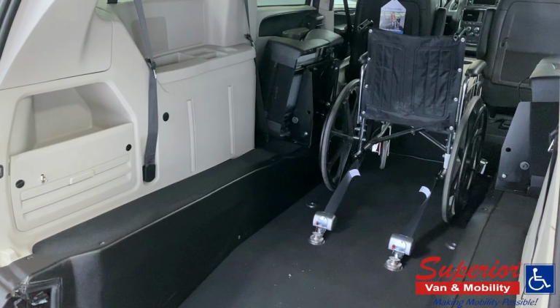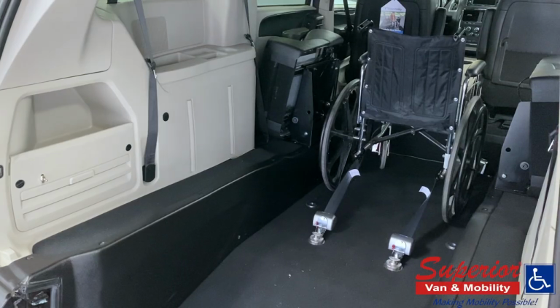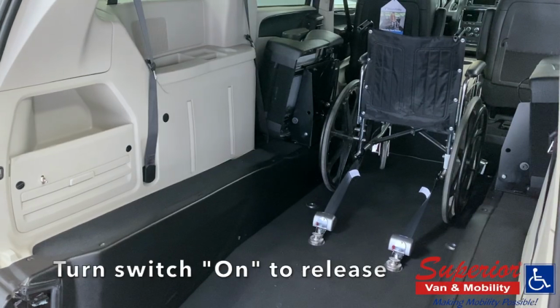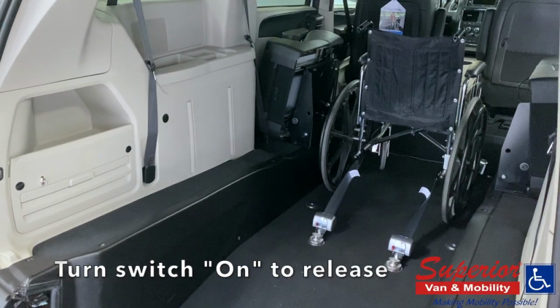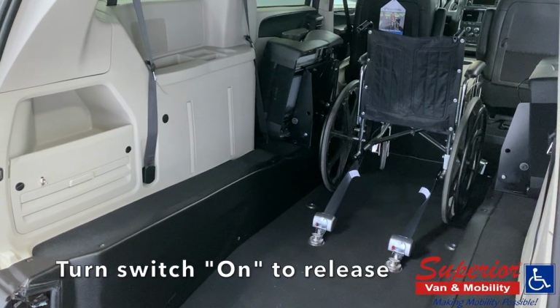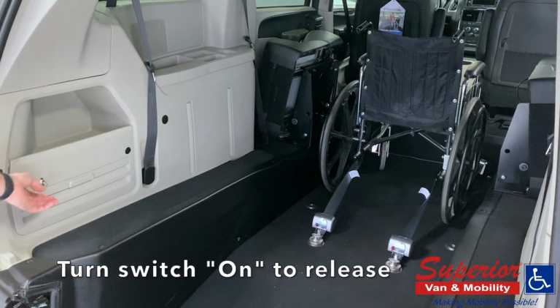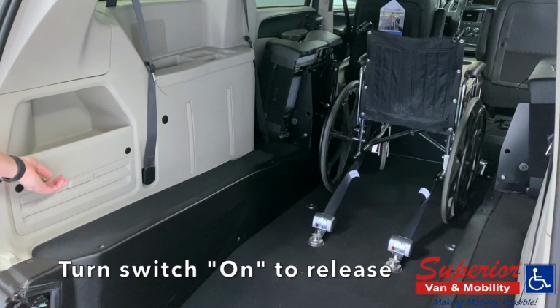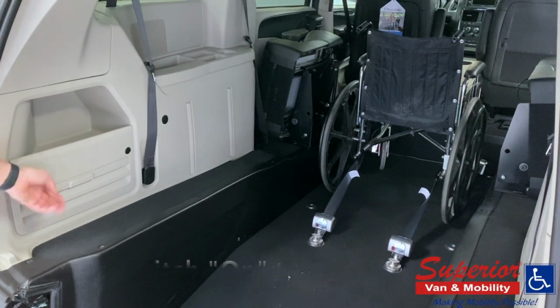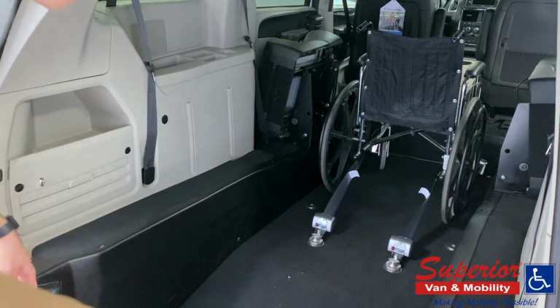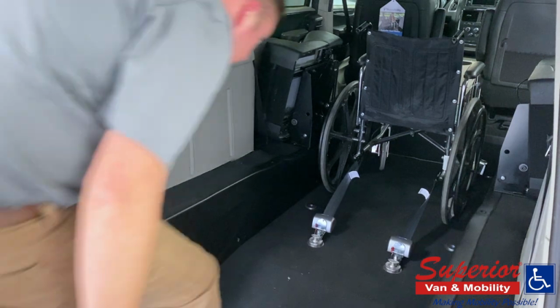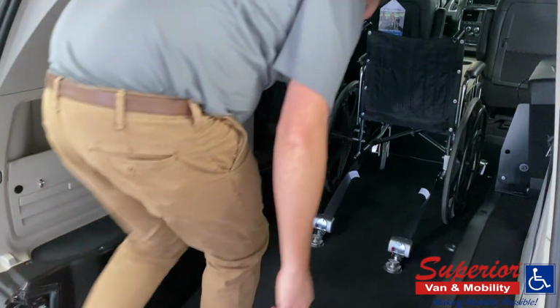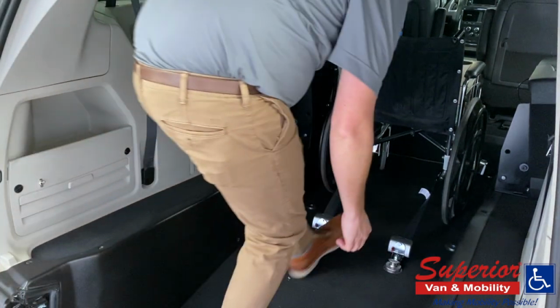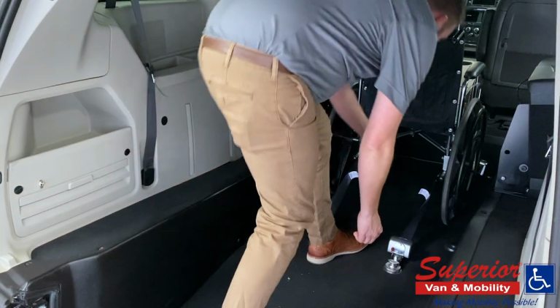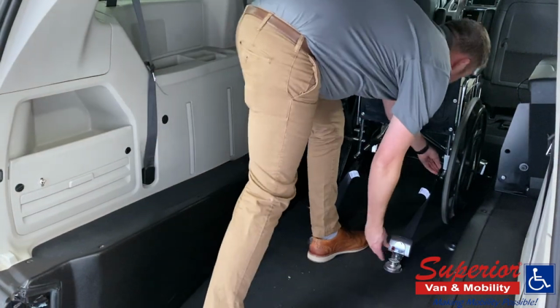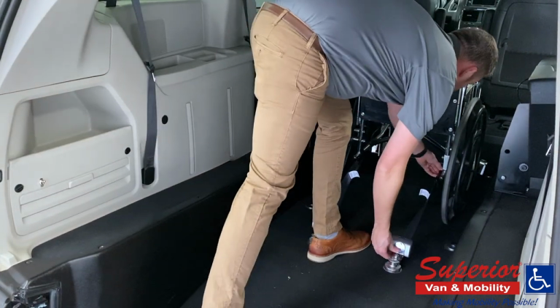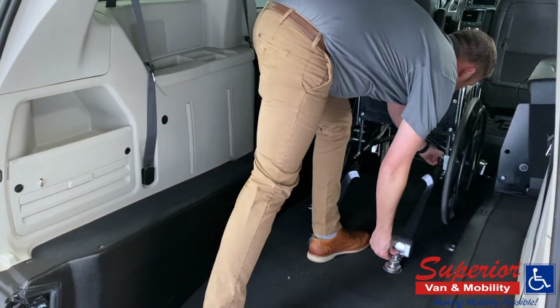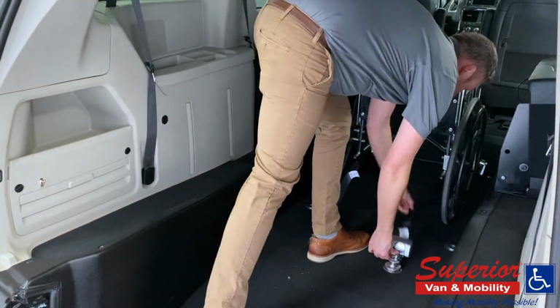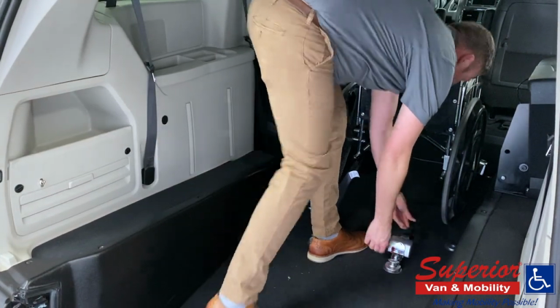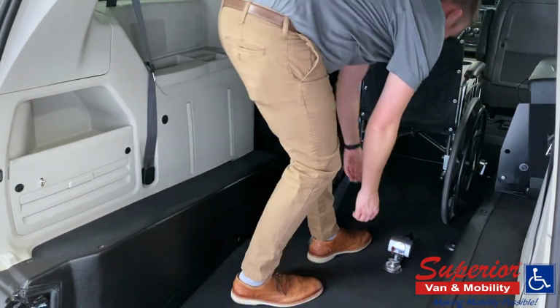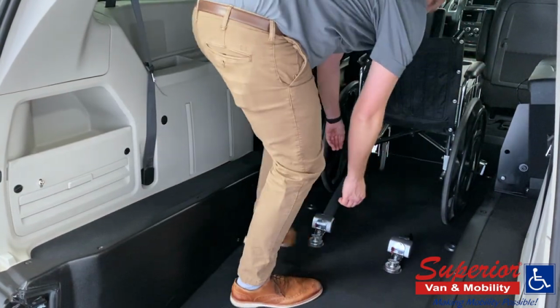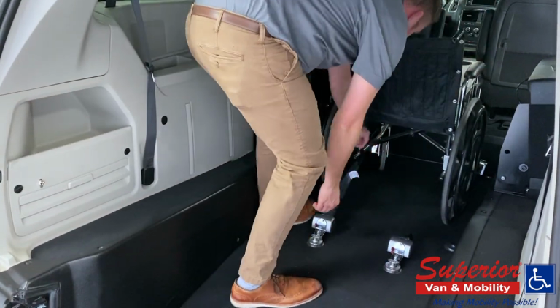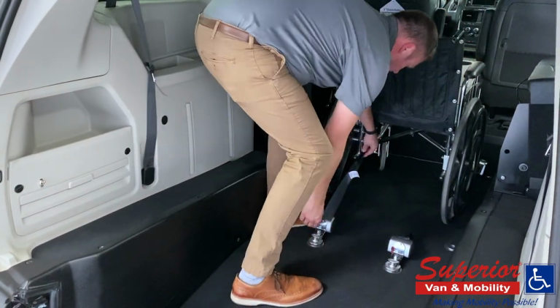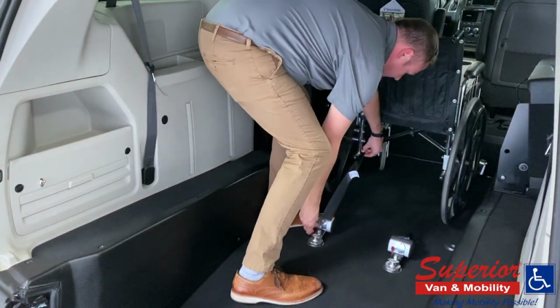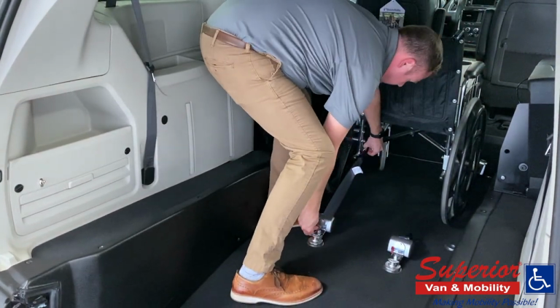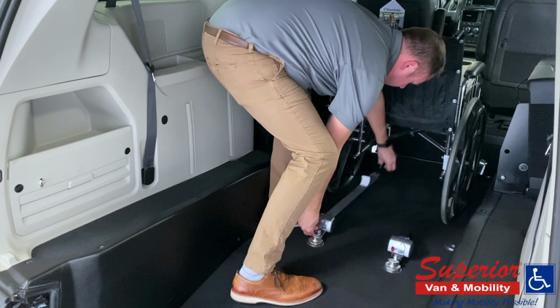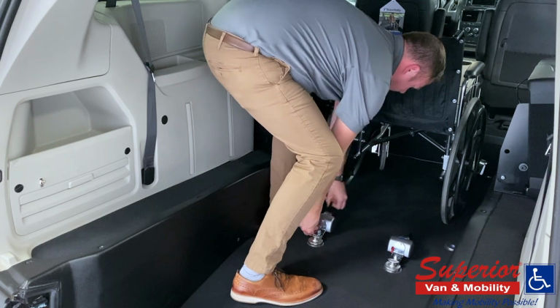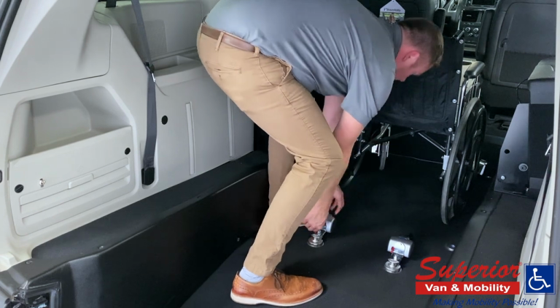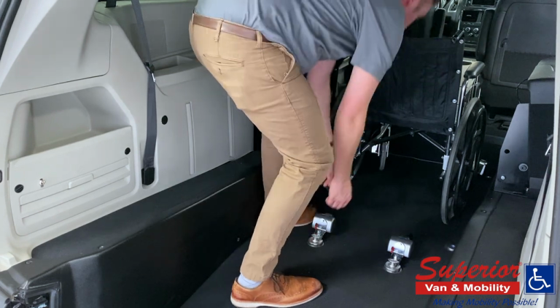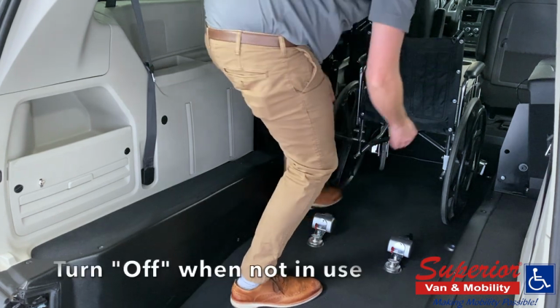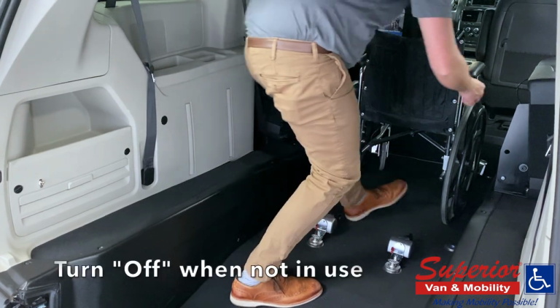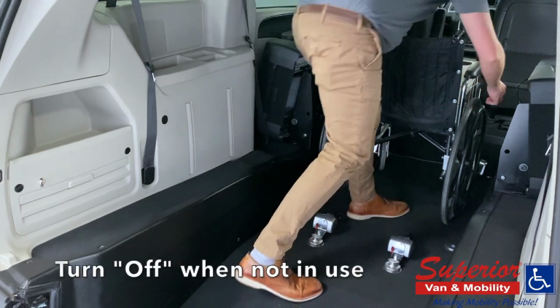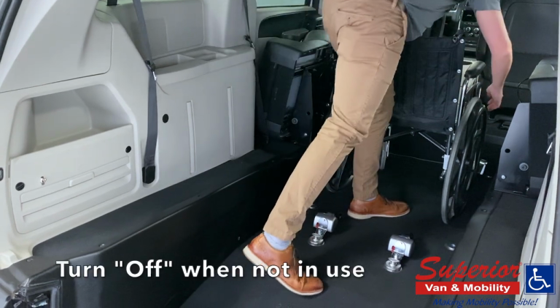When you're ready to exit the vehicle, simply reverse the process and turn the switch on to release the tie-downs and back the wheelchair out of your van. Be sure to turn the switch to the off position when not in use.